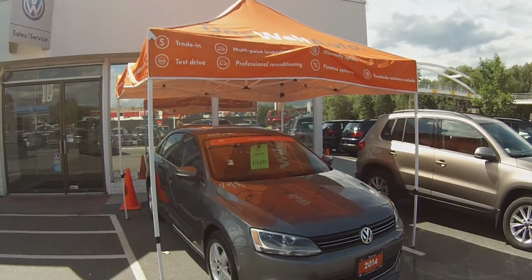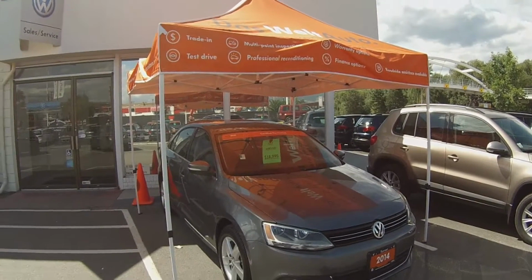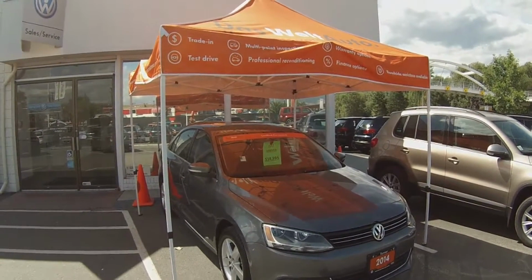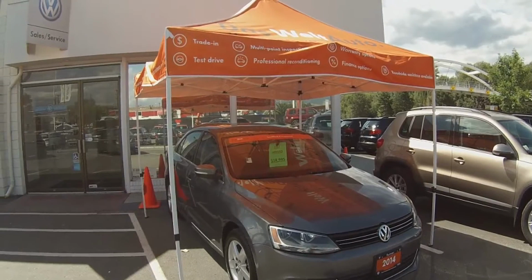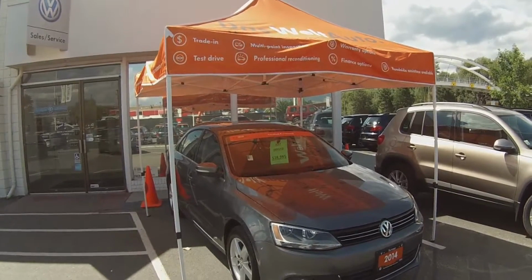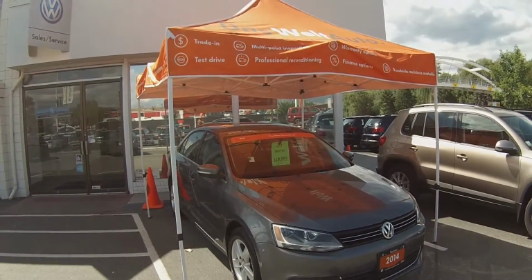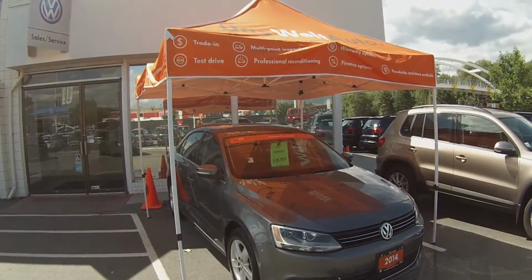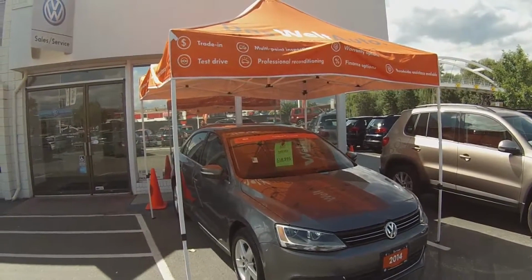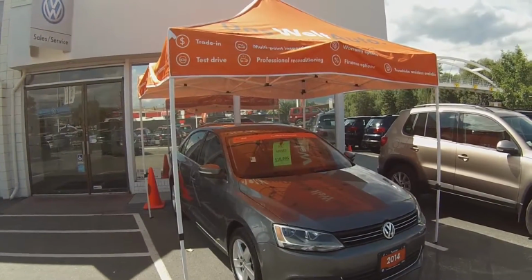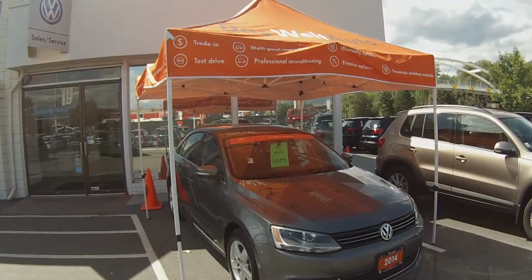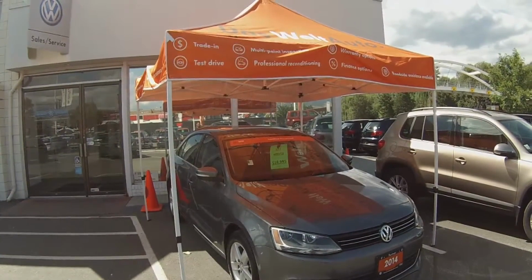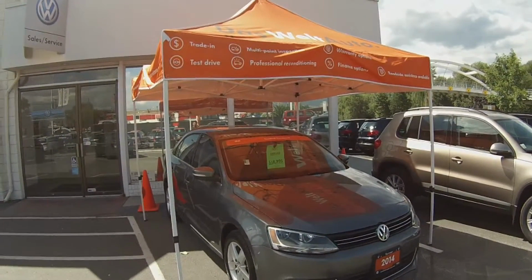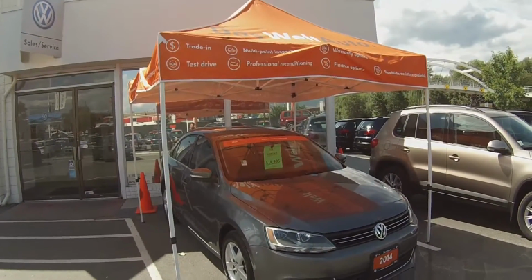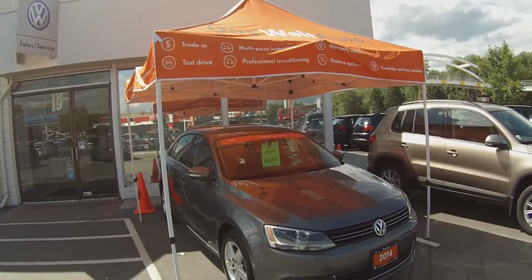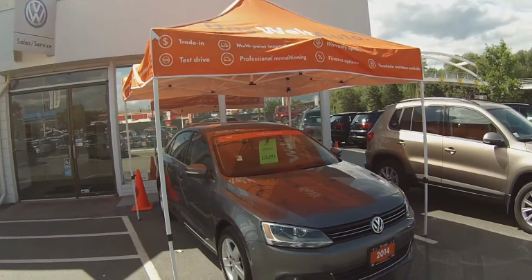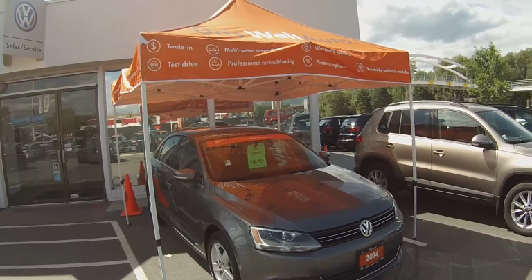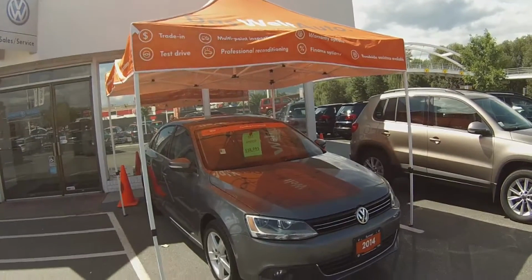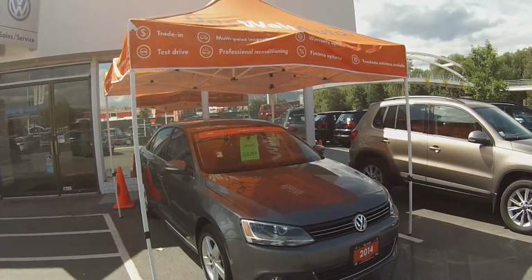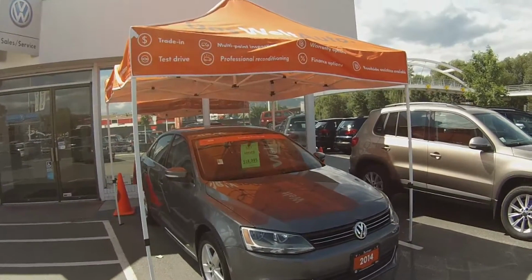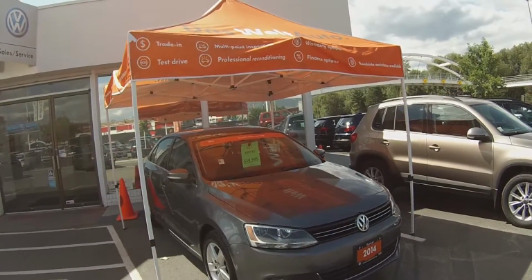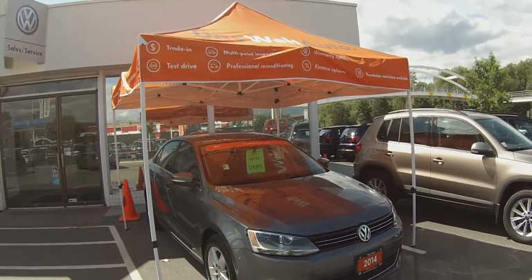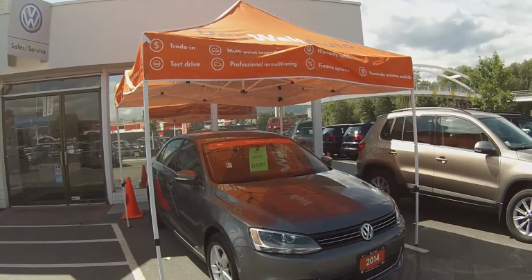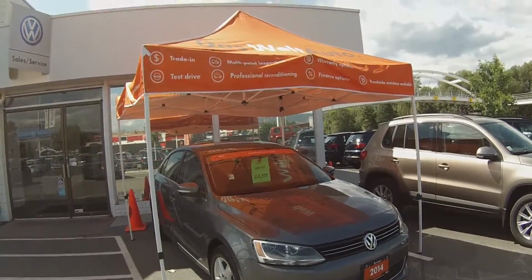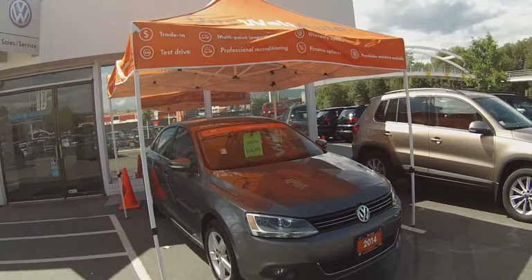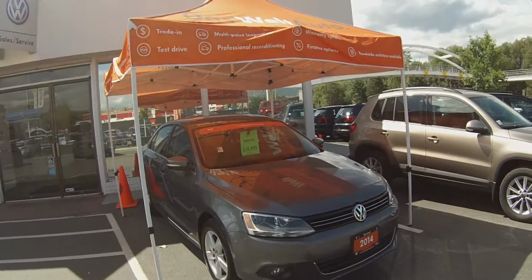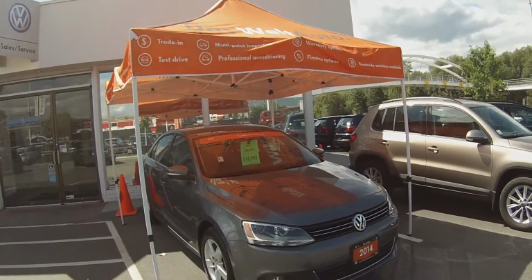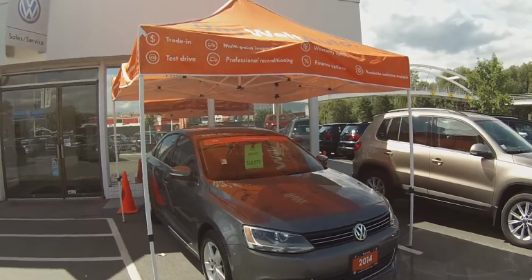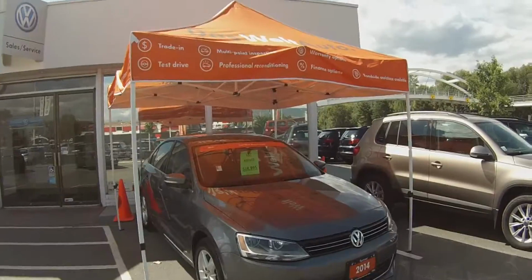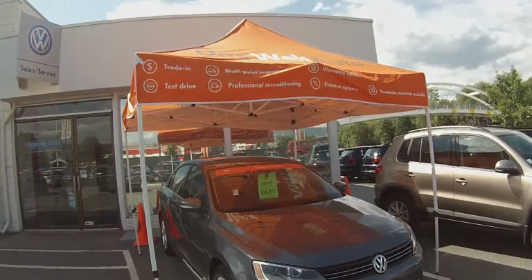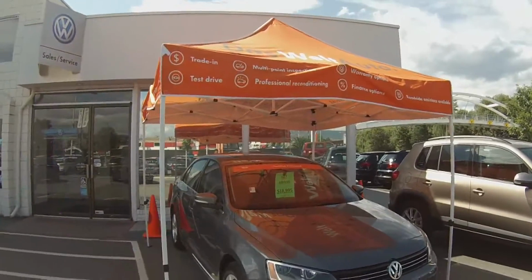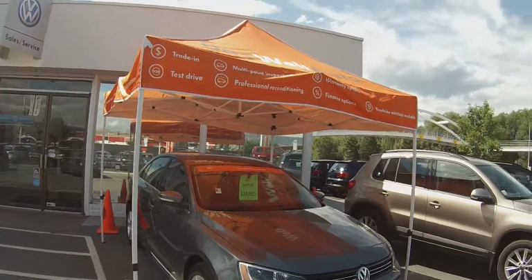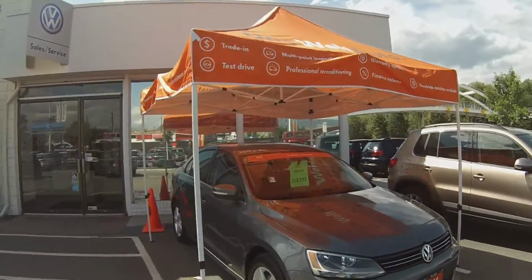Hello and welcome to Turner Volkswagen. We are the interior's largest and longest standing Volkswagen dealer since 1953. I'm Spencer and today we are taking a look at a 2014 Volkswagen Jetta TSI Comfortline.